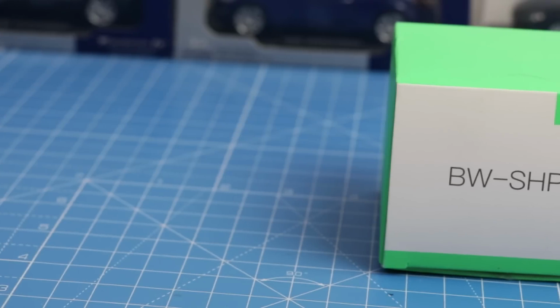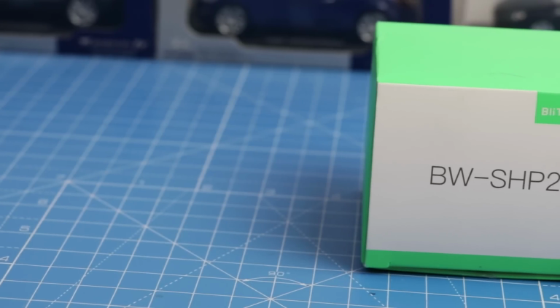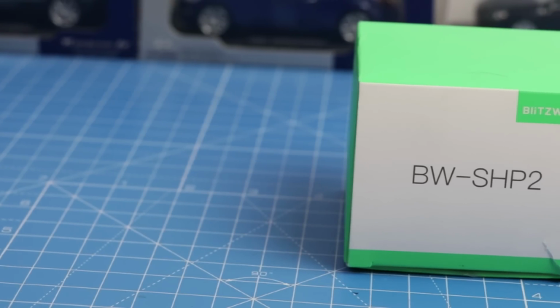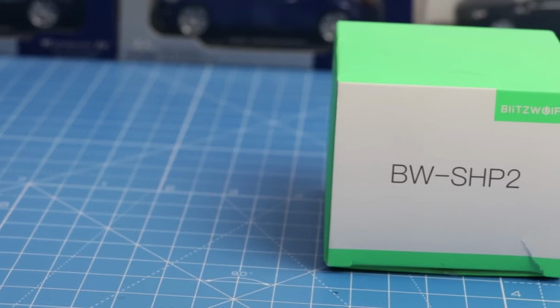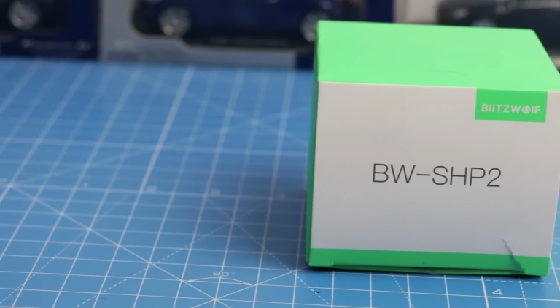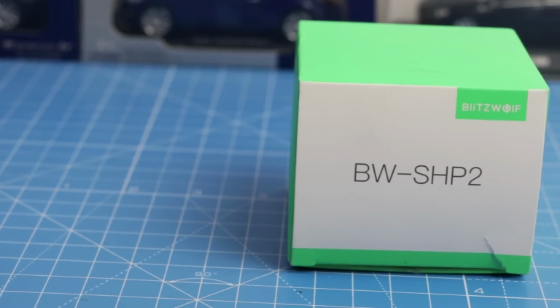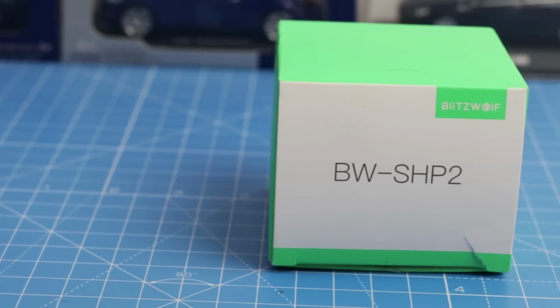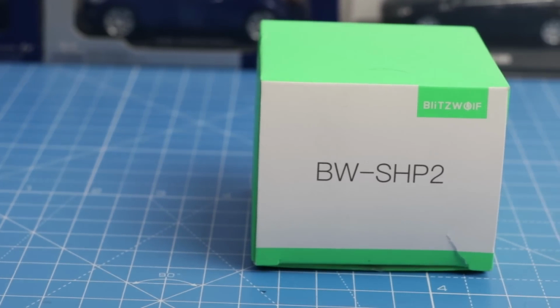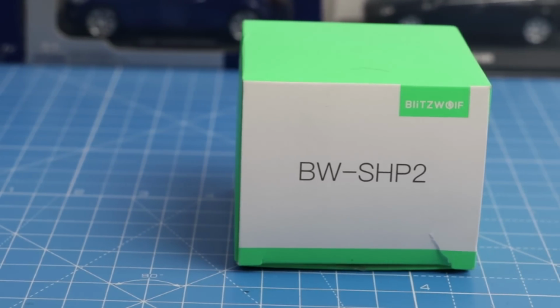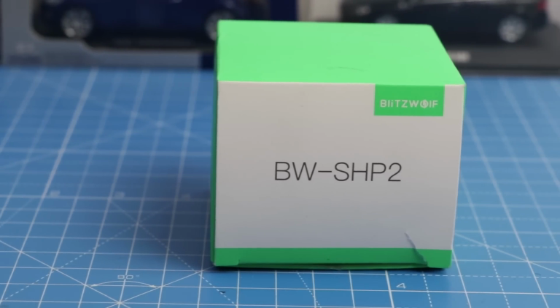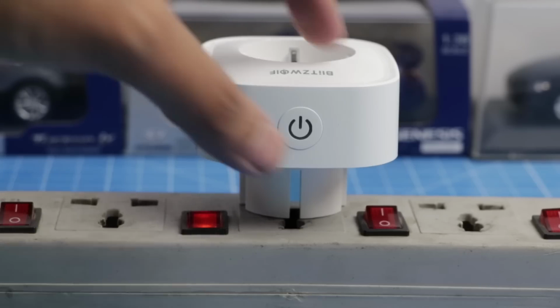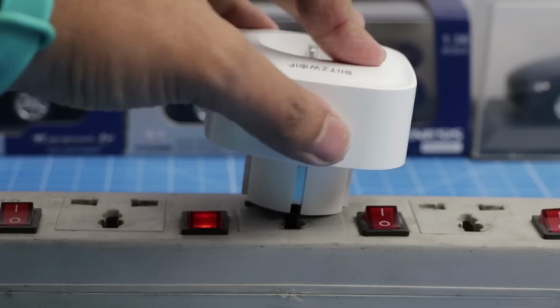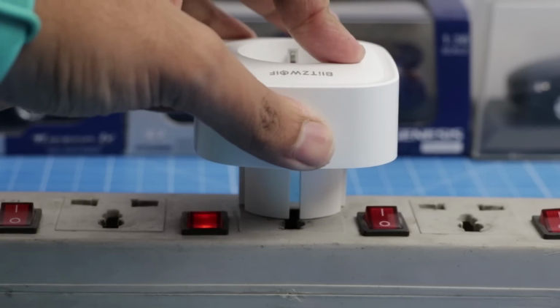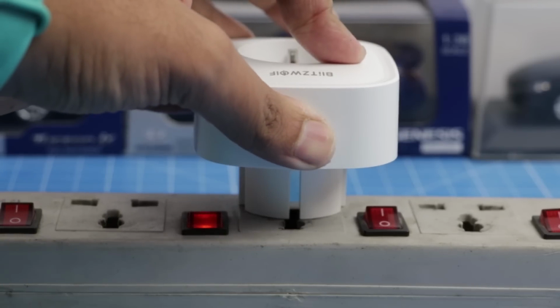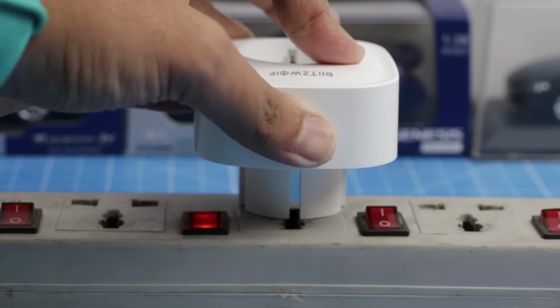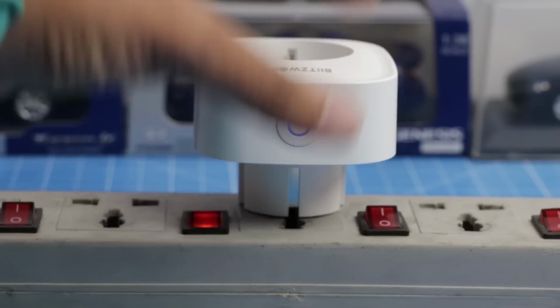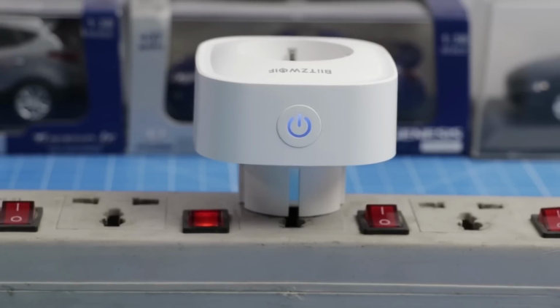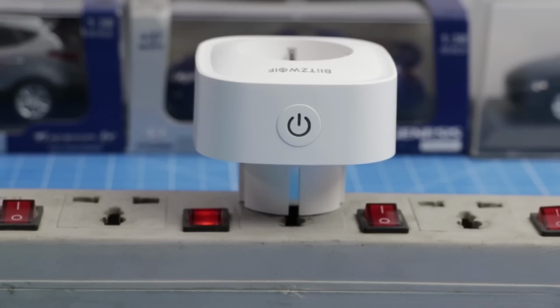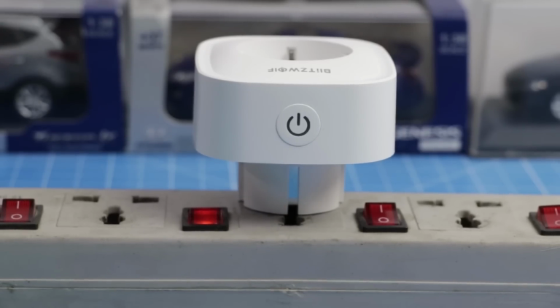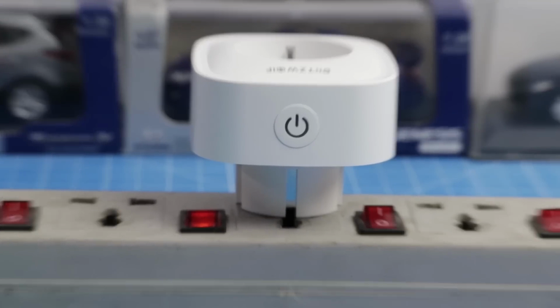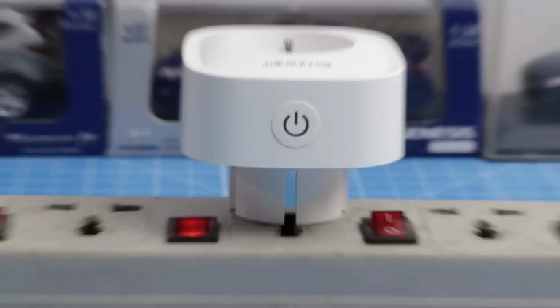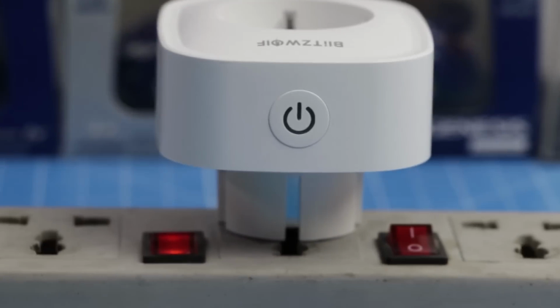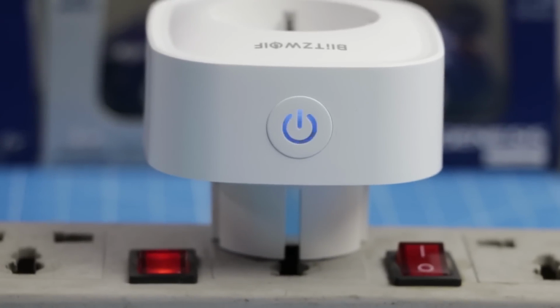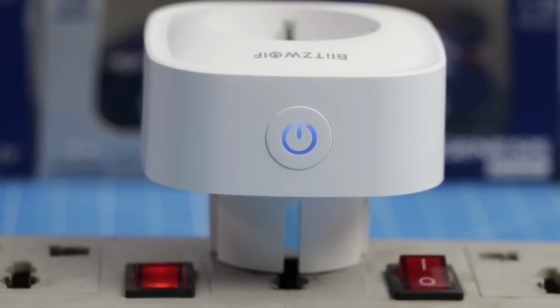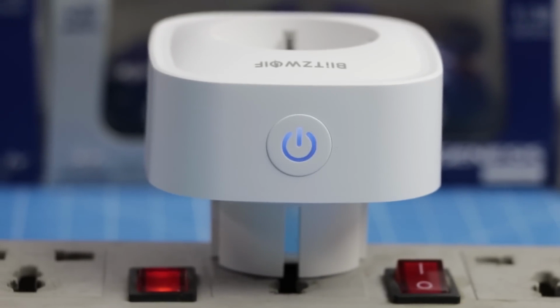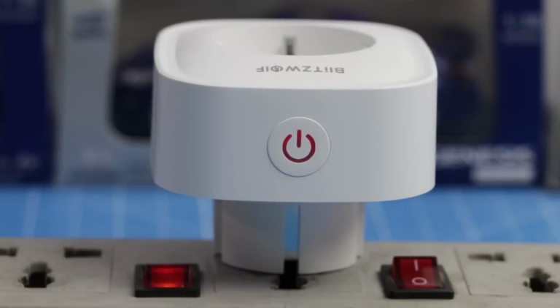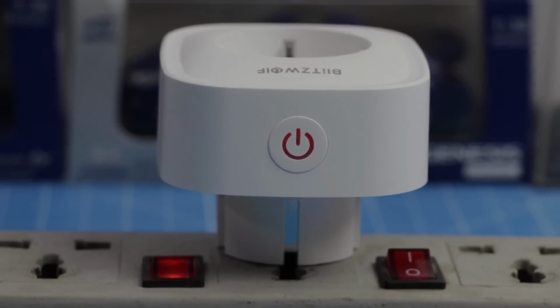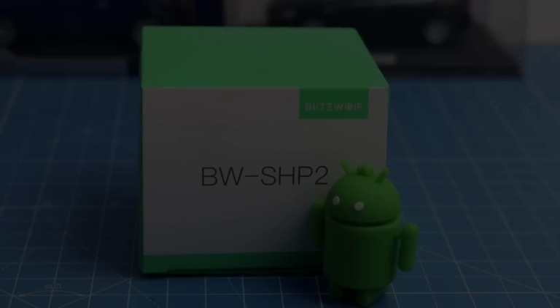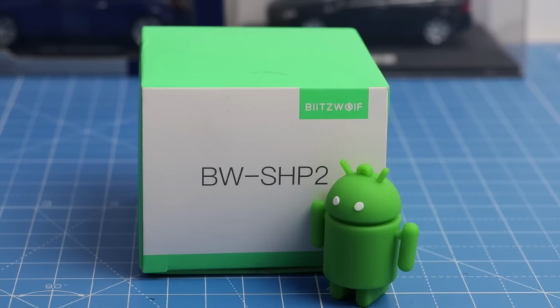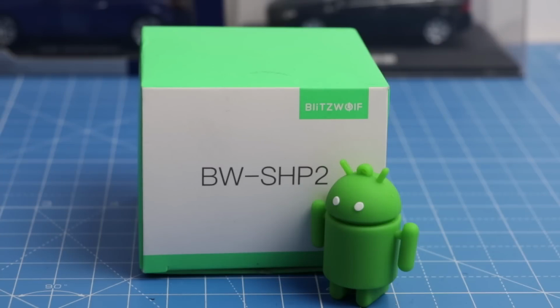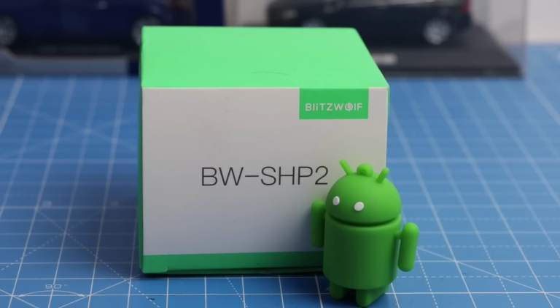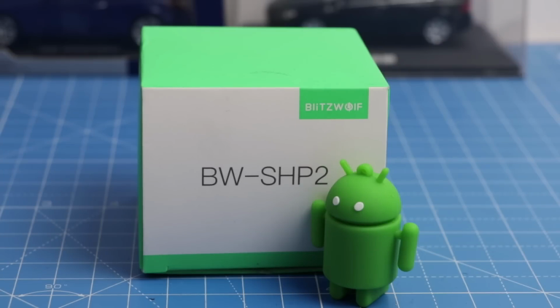I am leaving best buy links to the socket in the description section below where you can pick it up. If you enjoyed watching this quick video, give us a thumbs up by pressing the like button below. Subscribe to our channel and press the bell icon to get the latest updates. This is your host, Rohit Purana, signing off. Thanks for watching.